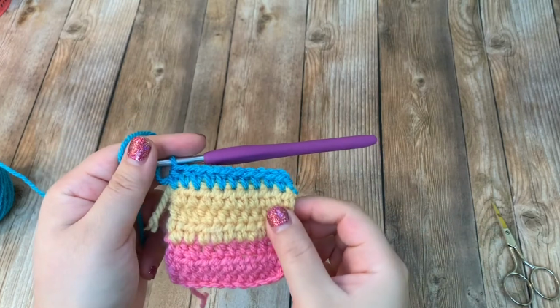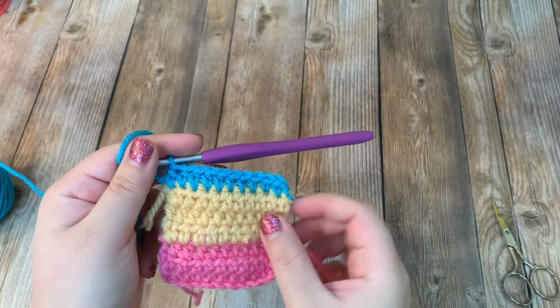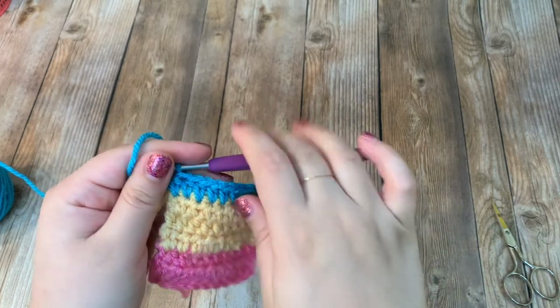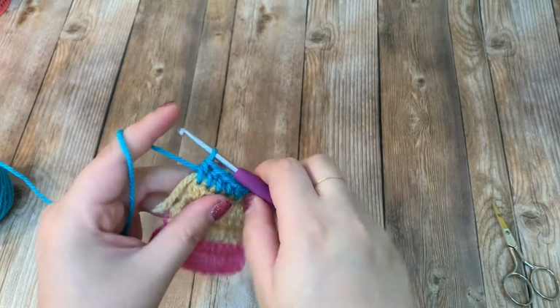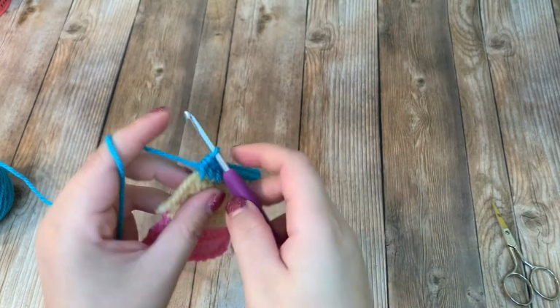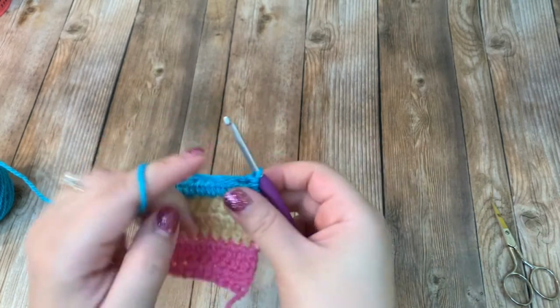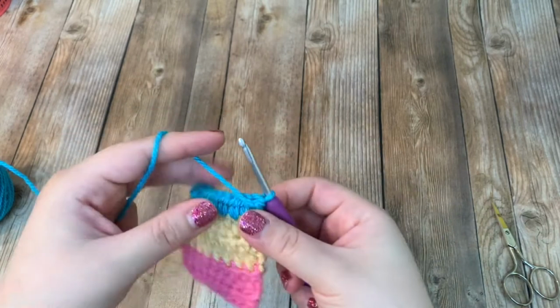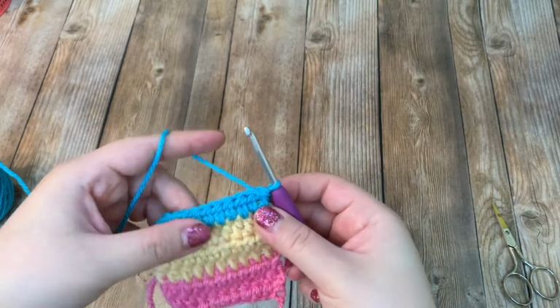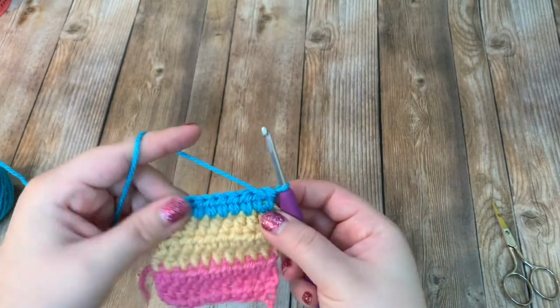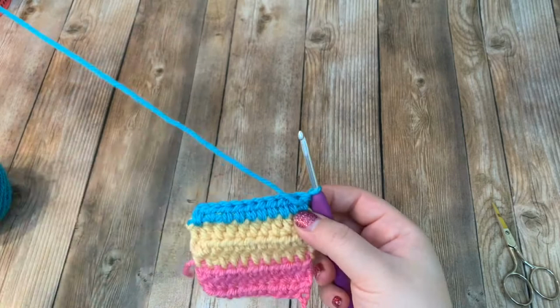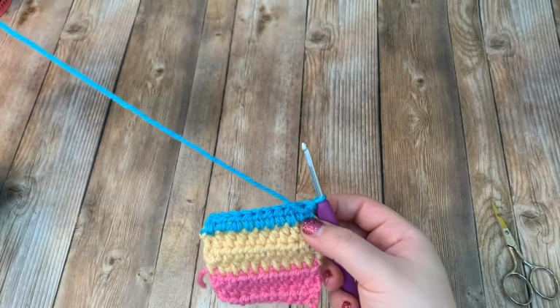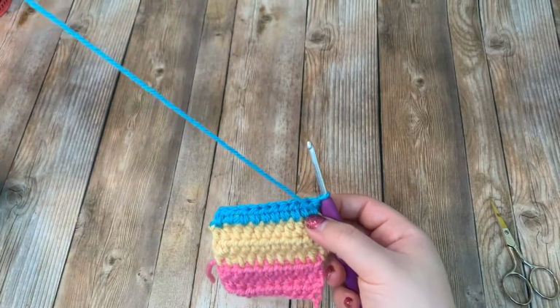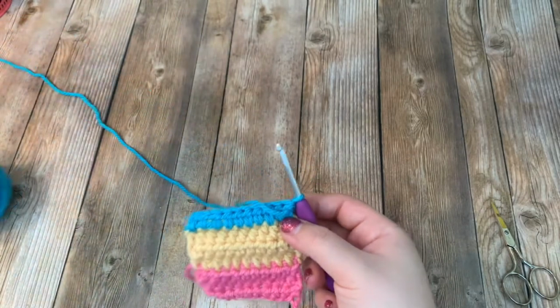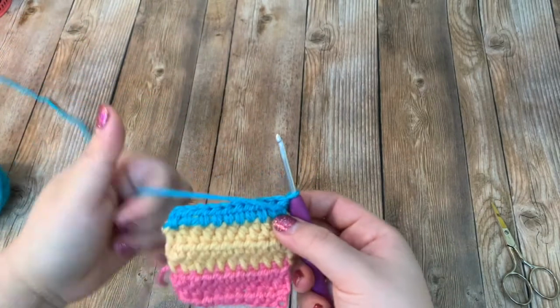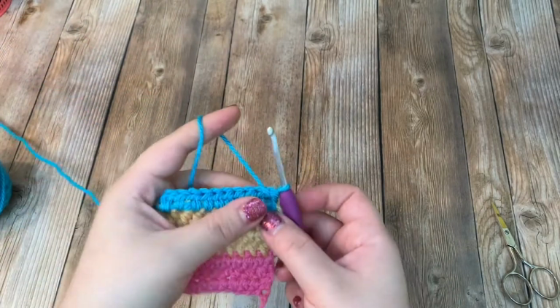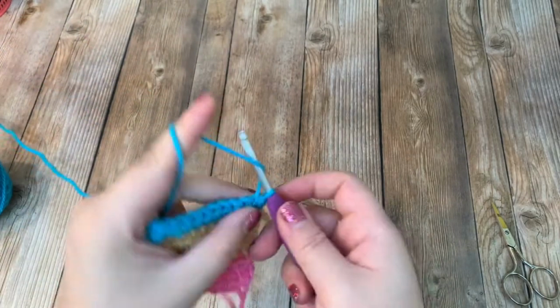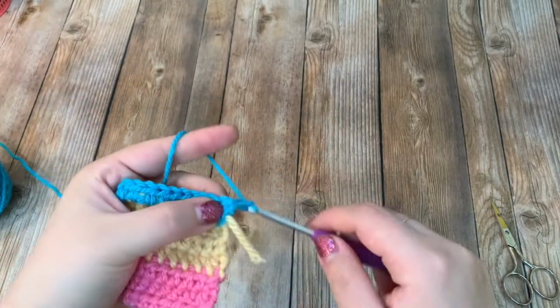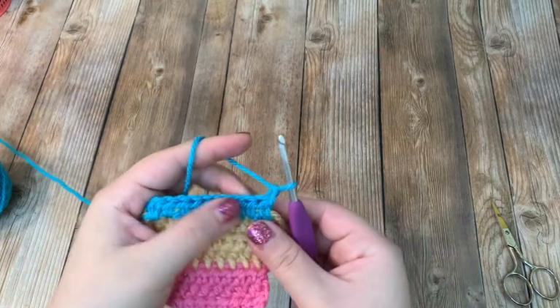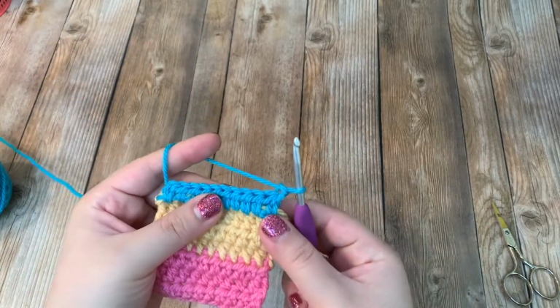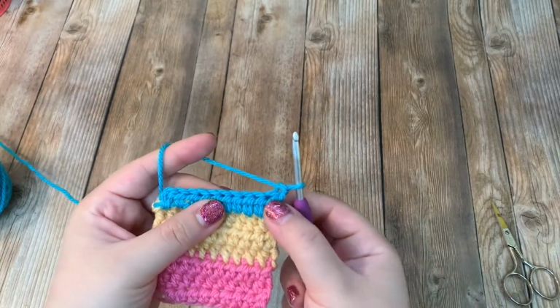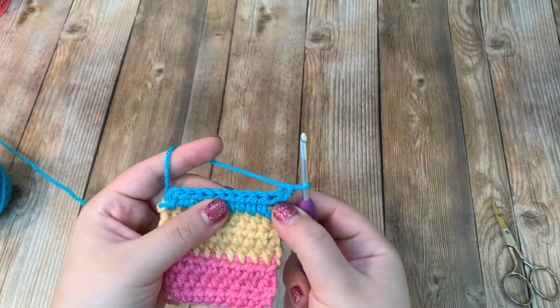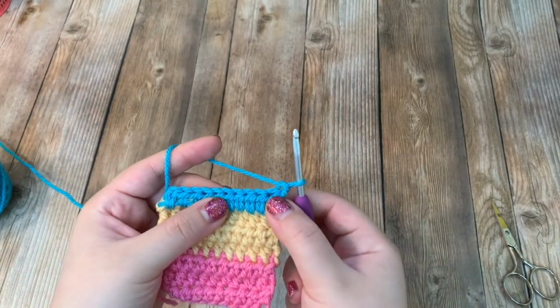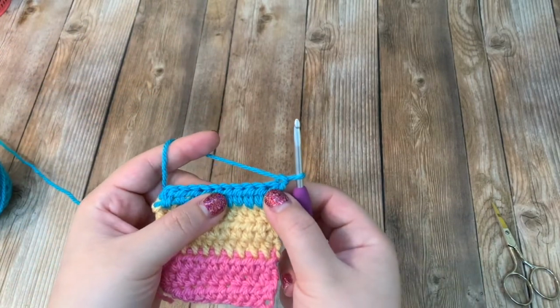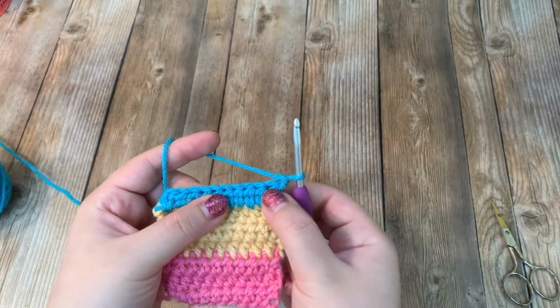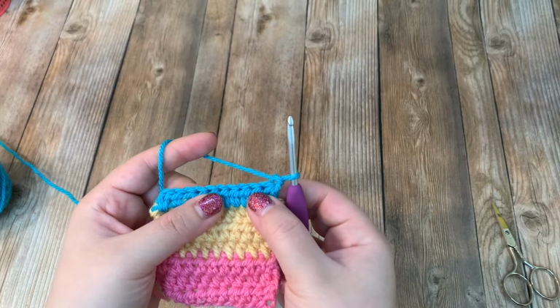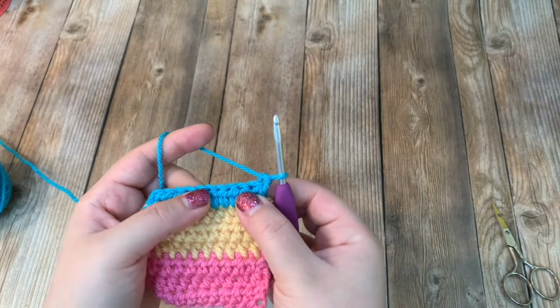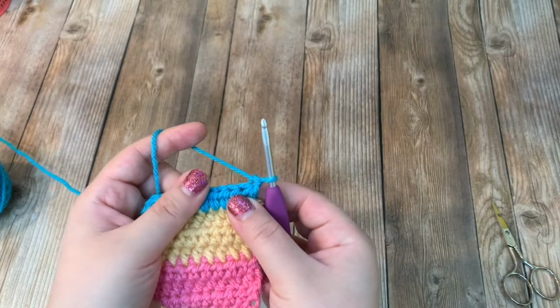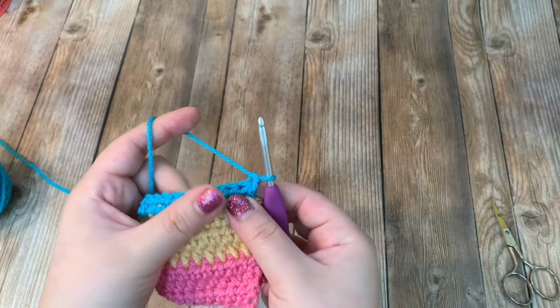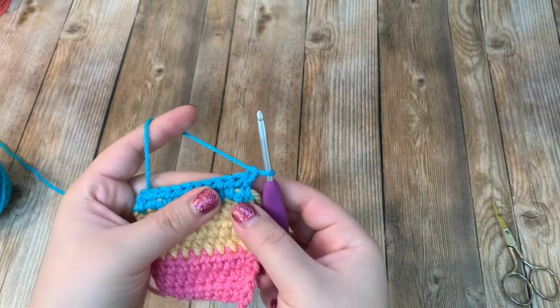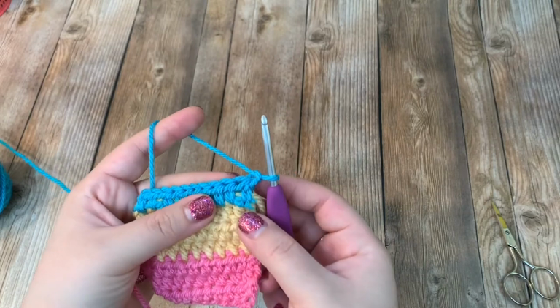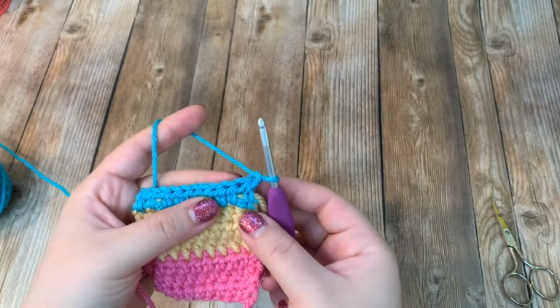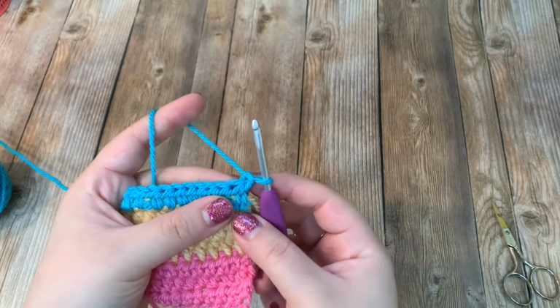For this next row it is going to be a little different. Turn your work, chain up one, and then over the first two stitches we are going to half double crochet them together.